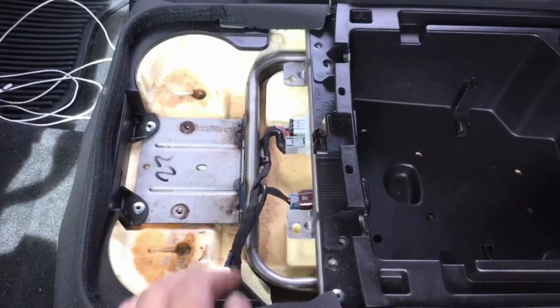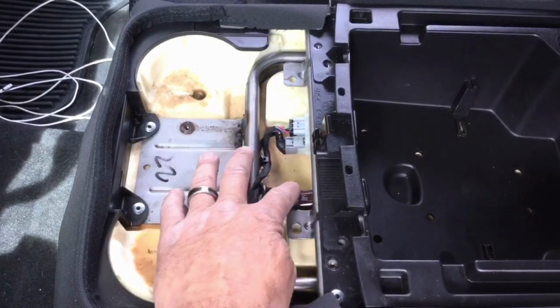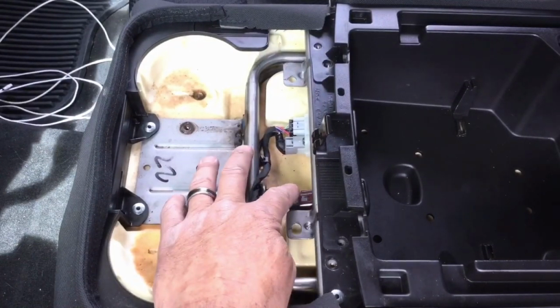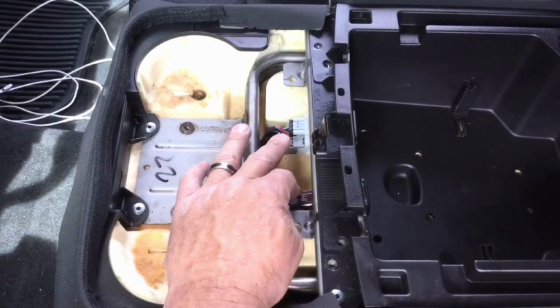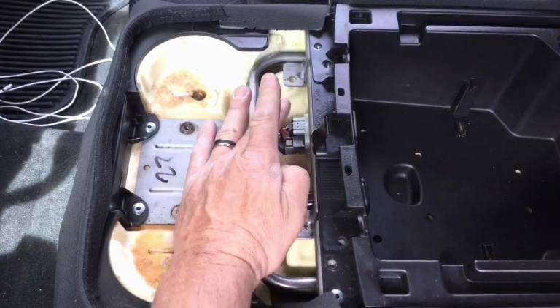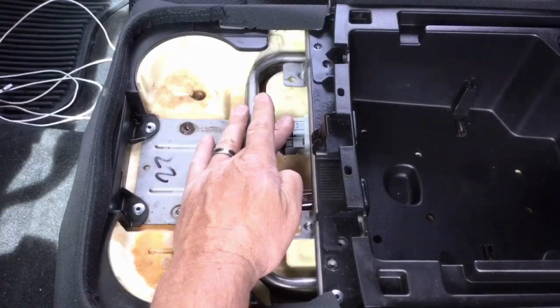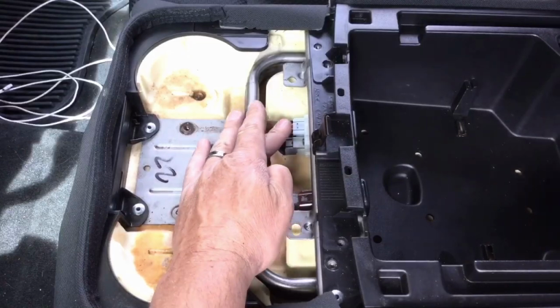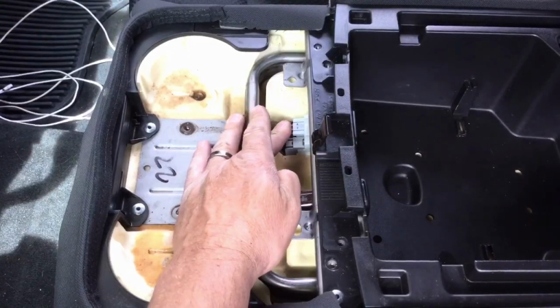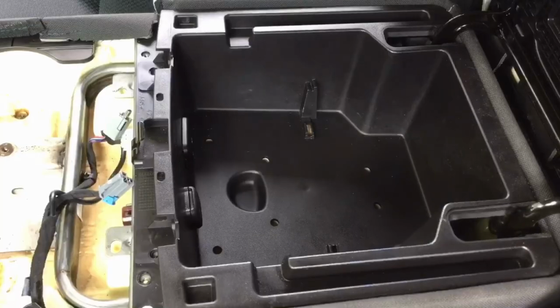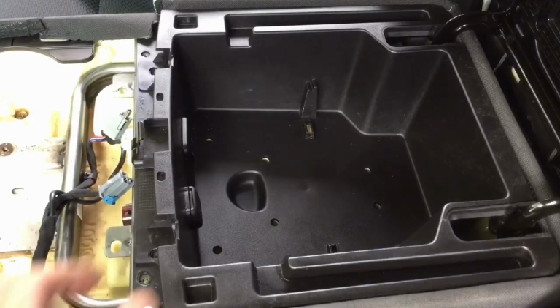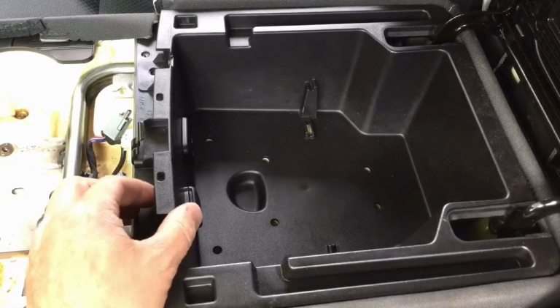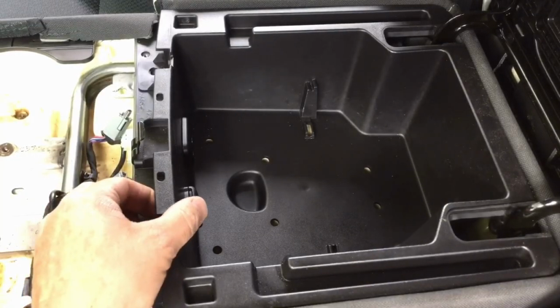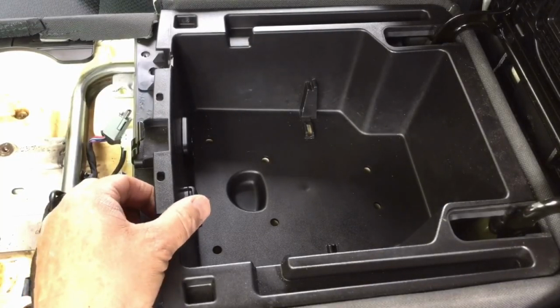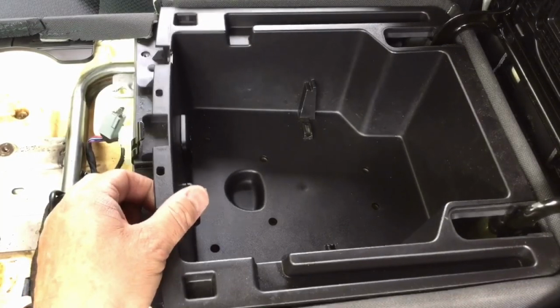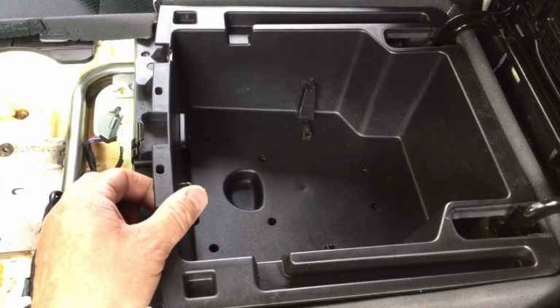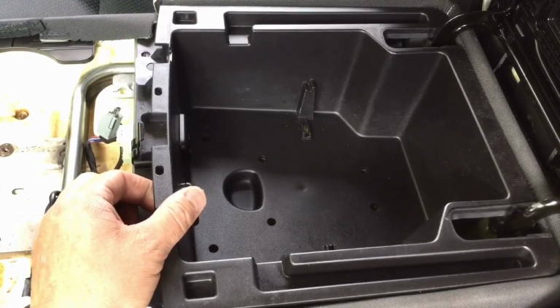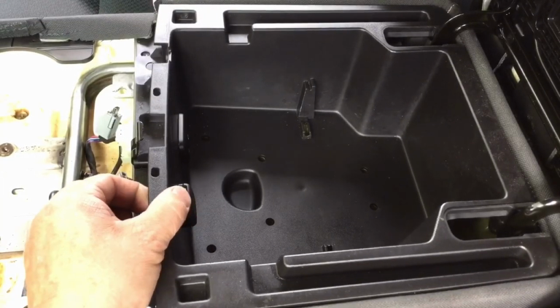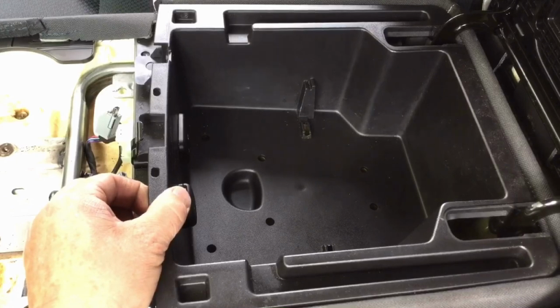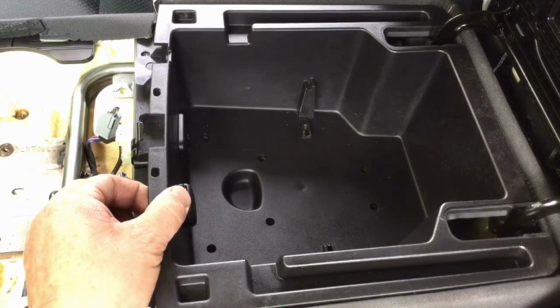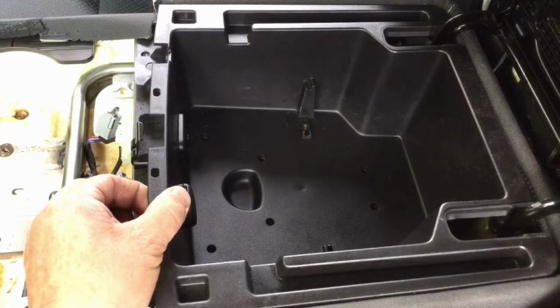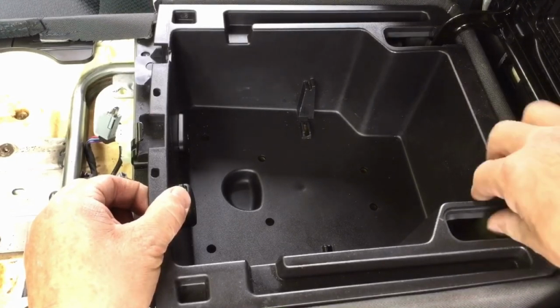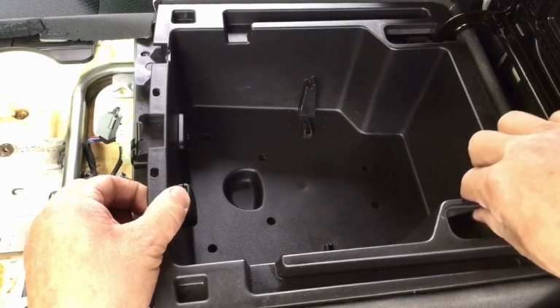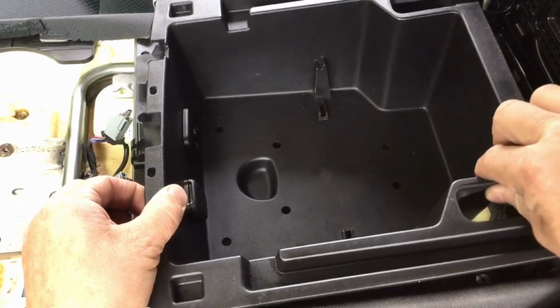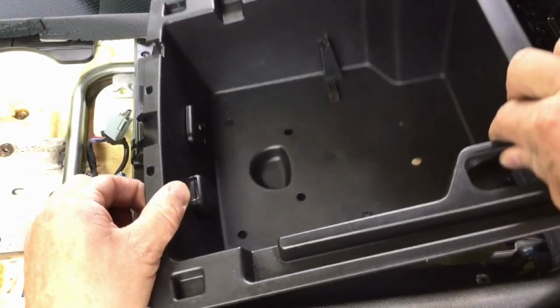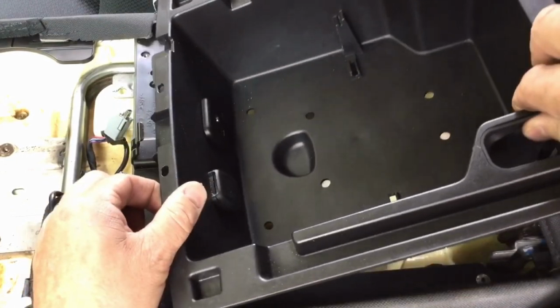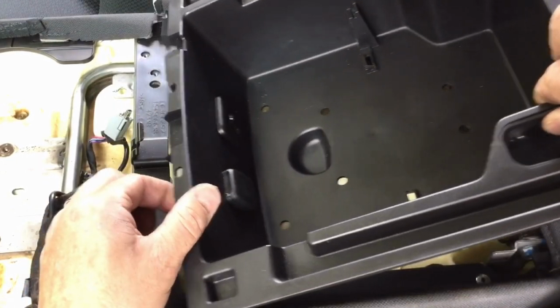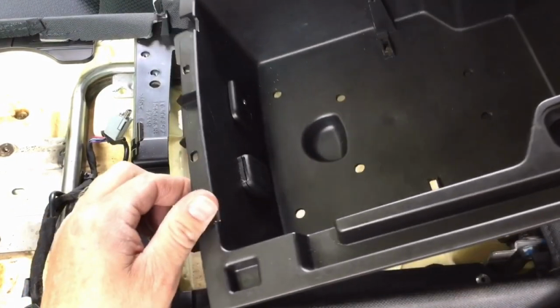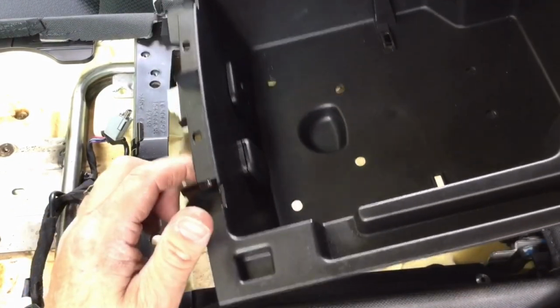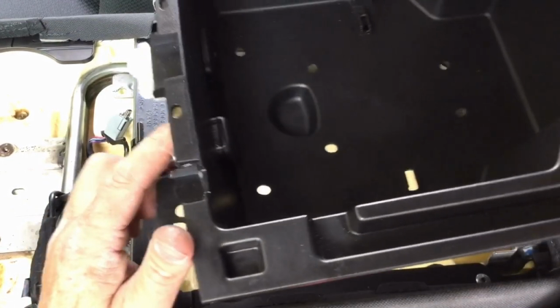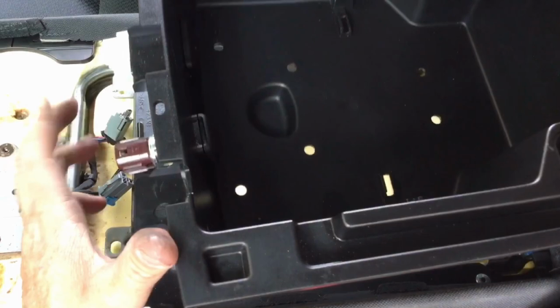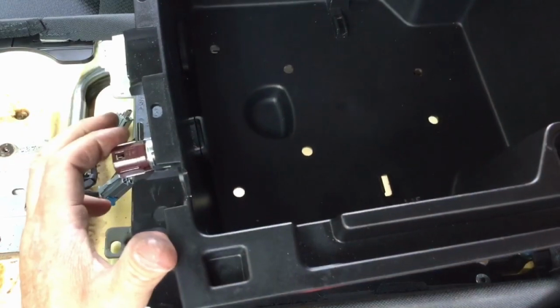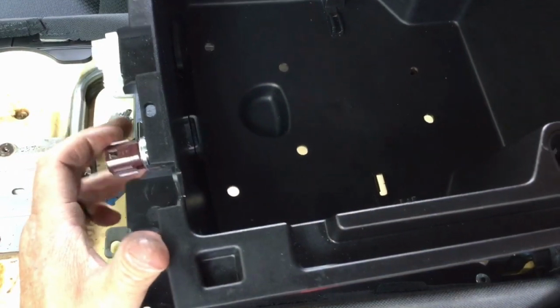Next you want to unplug your 12-volt outlet and your CarPlay and auxiliary jacks. Now with them unplugged, lift the front slightly, pull it forward, and then lift the back up, and then move it rearward to get these plugs to clear.